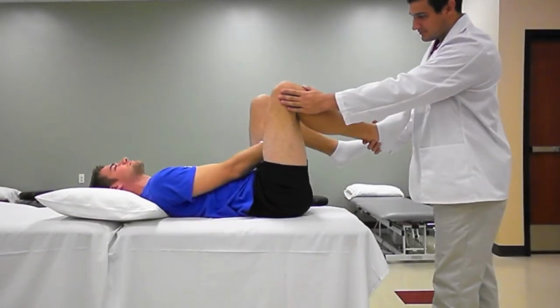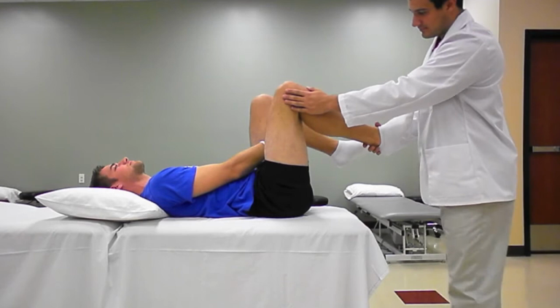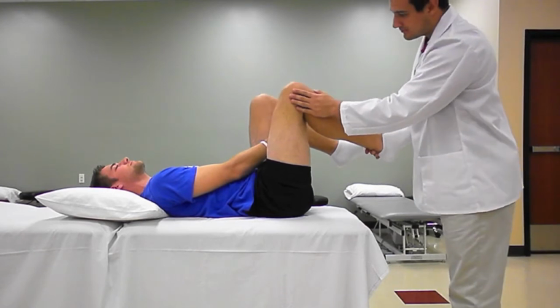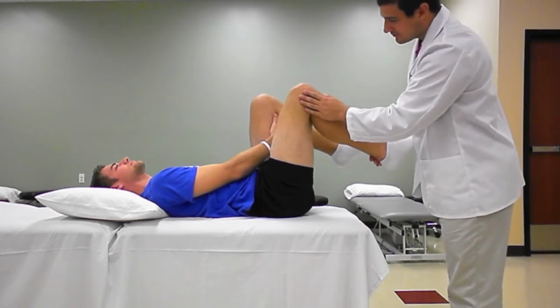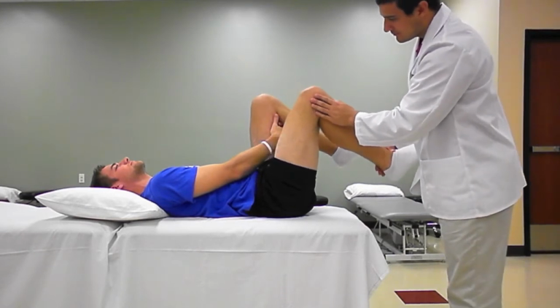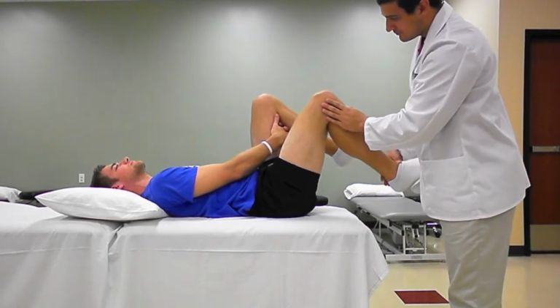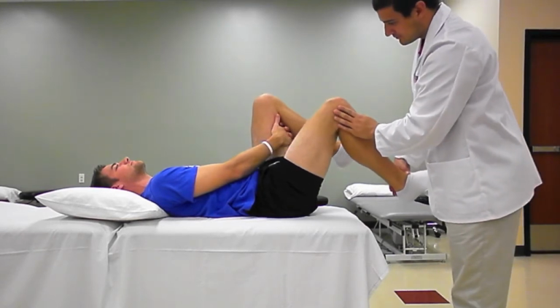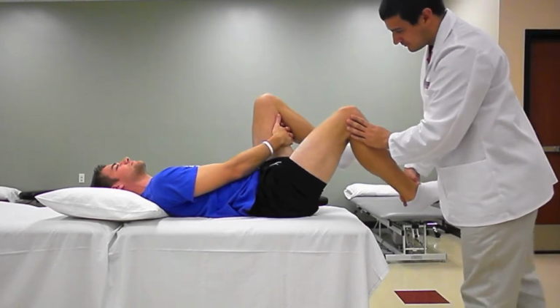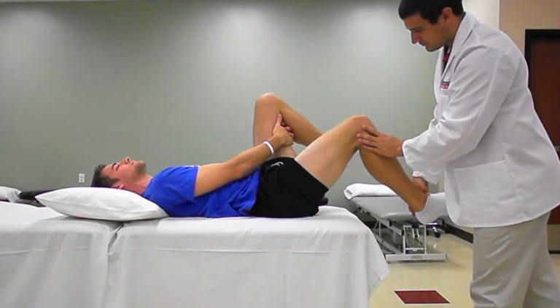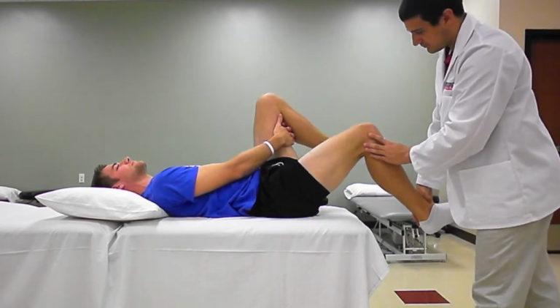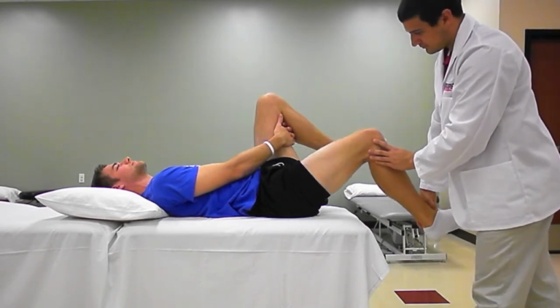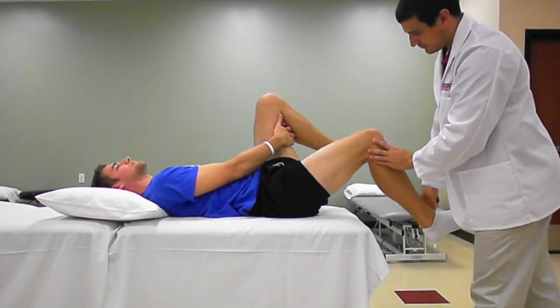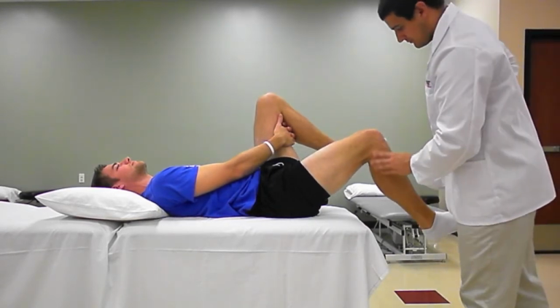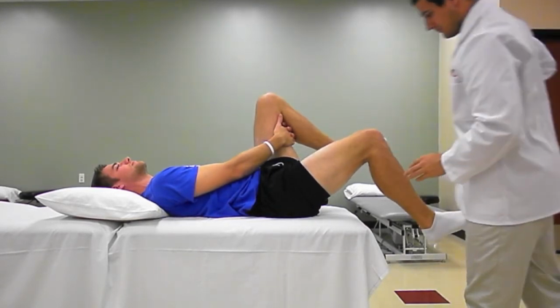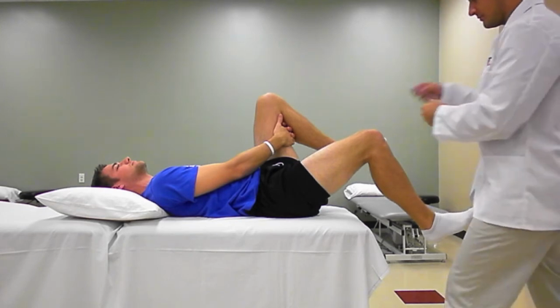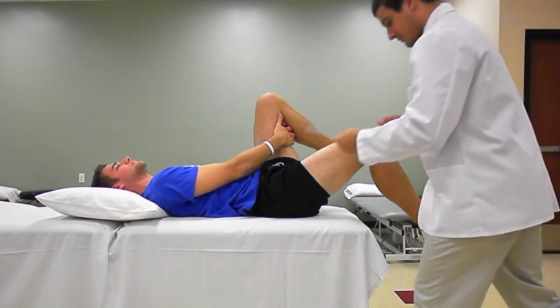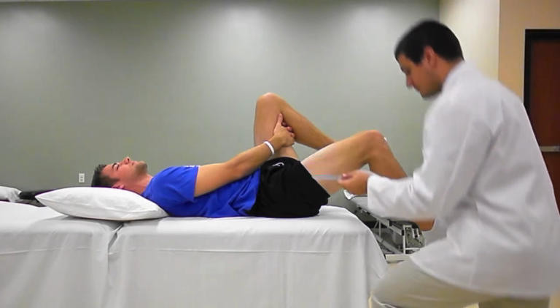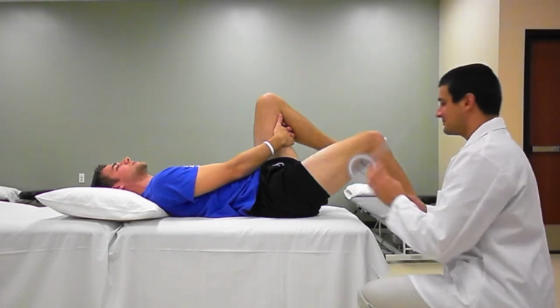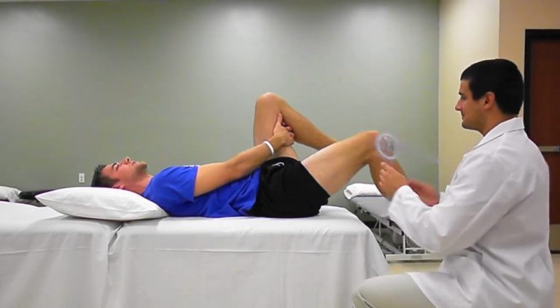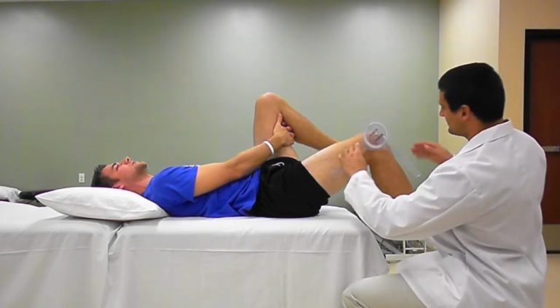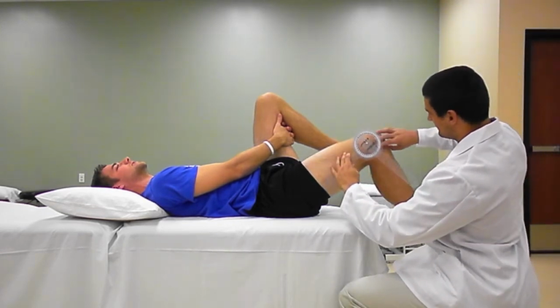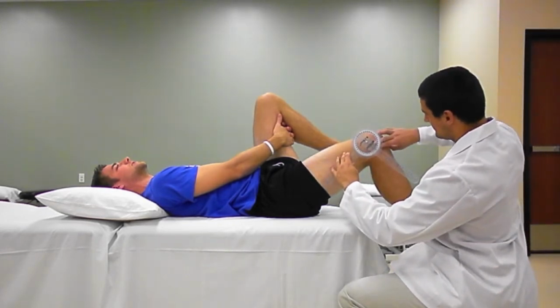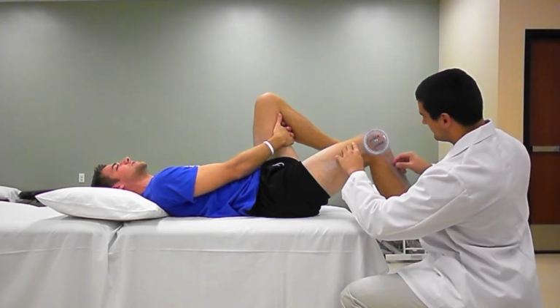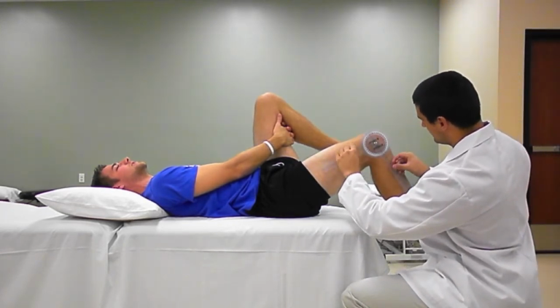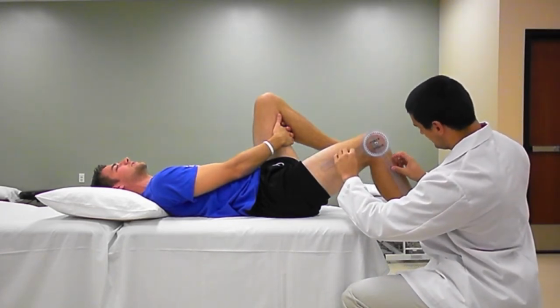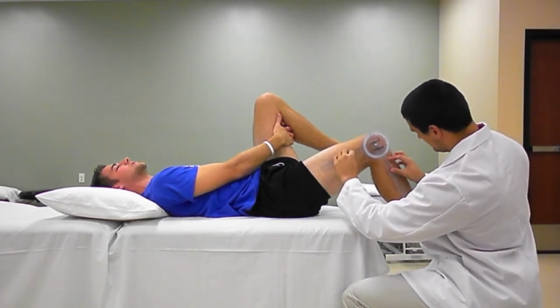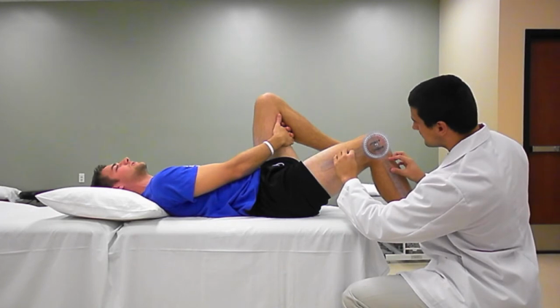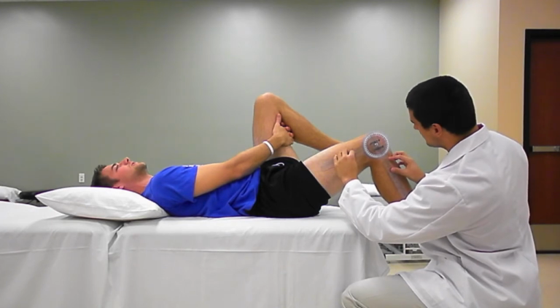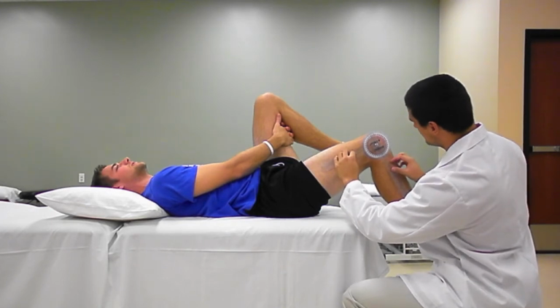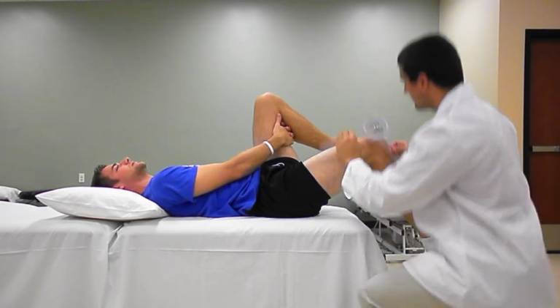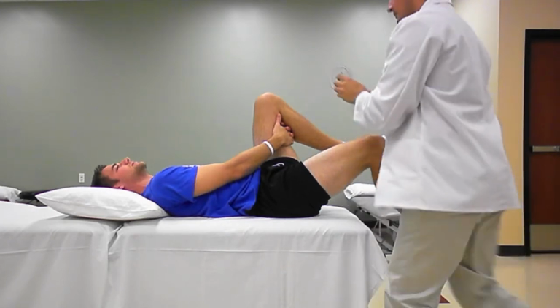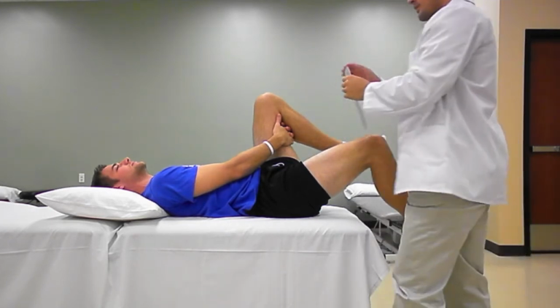If the tightness is present in the rectus femoris, the knee flexion range of motion can be measured with a goniometer. If the knee flexion is less than 80 degrees, this indicates the degree of muscle shortening.